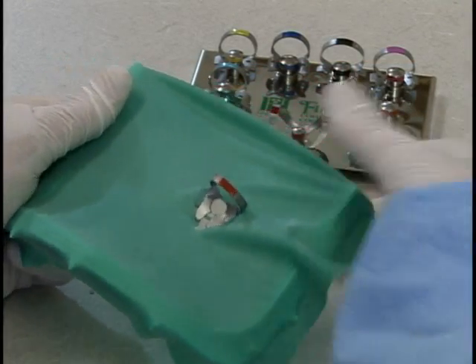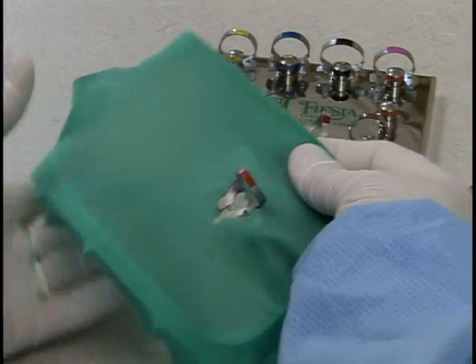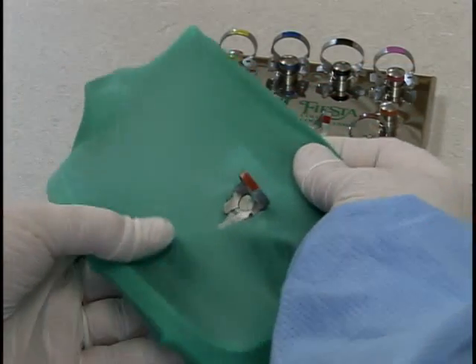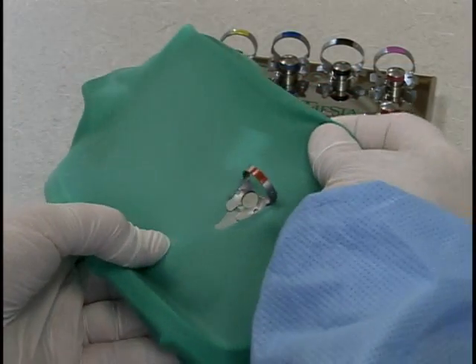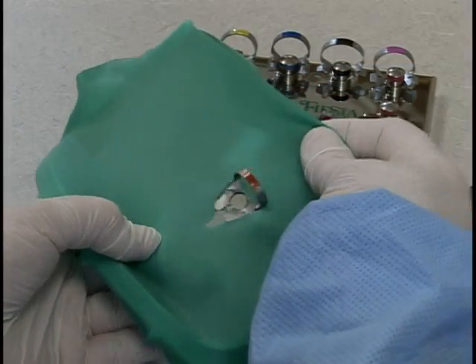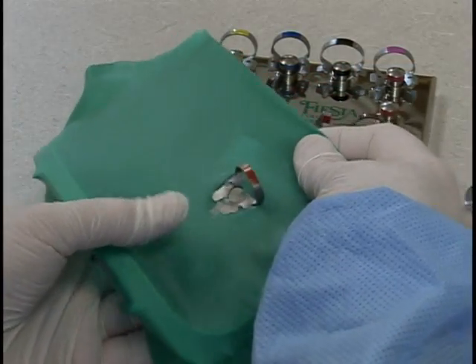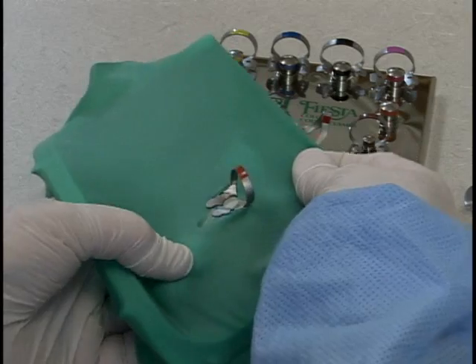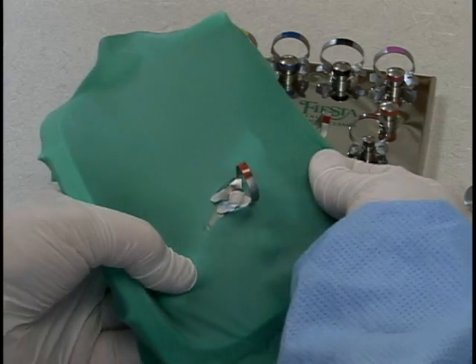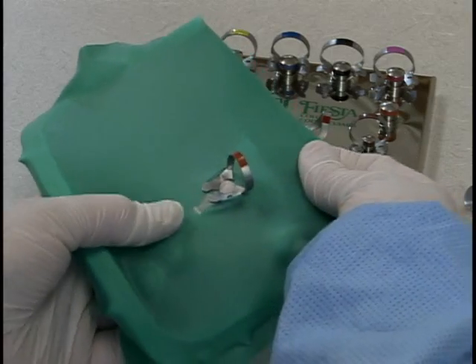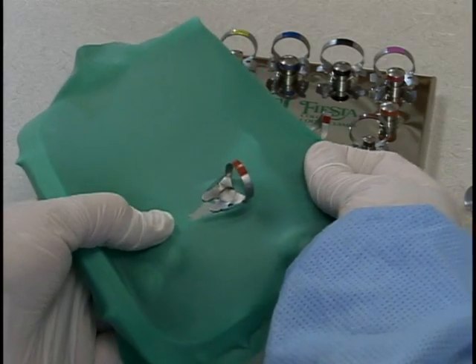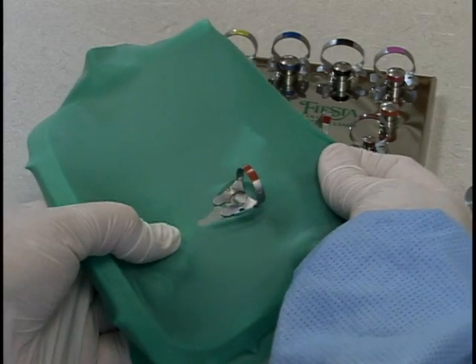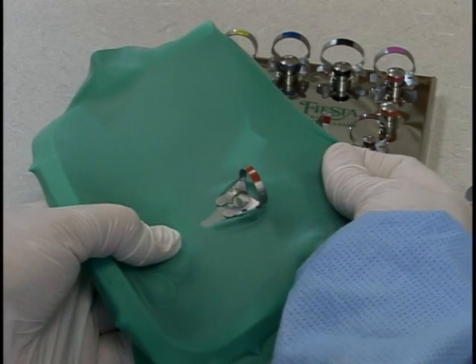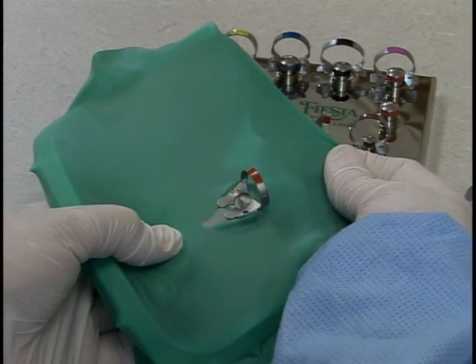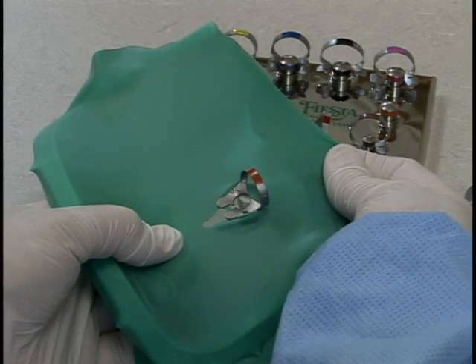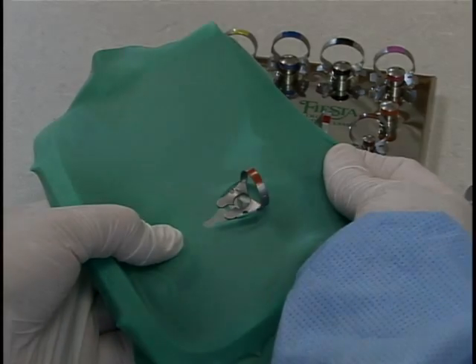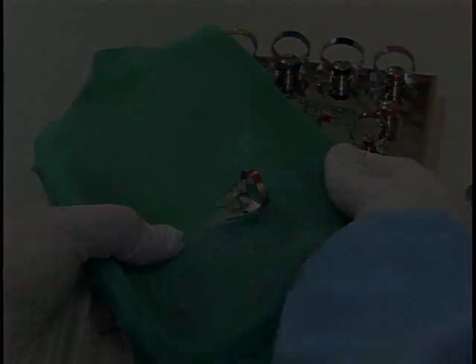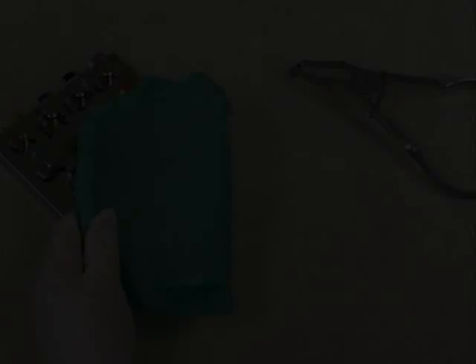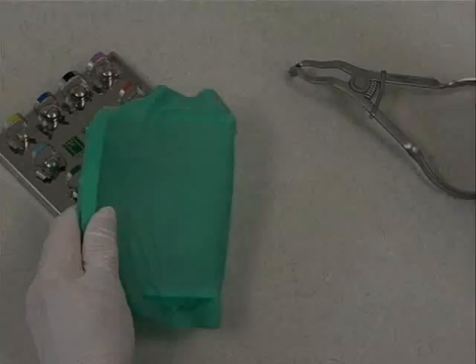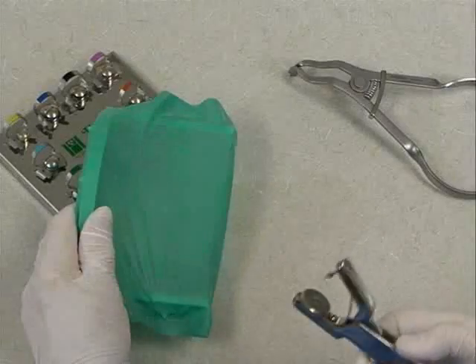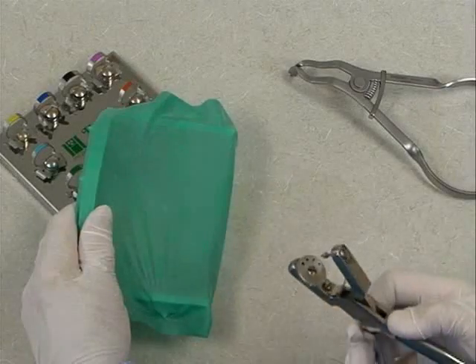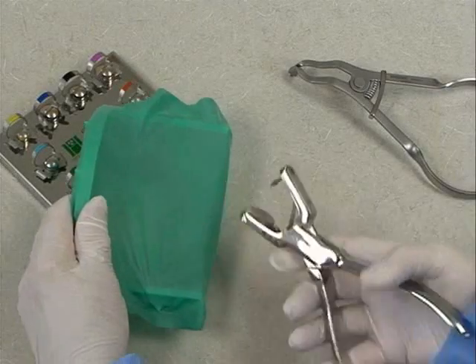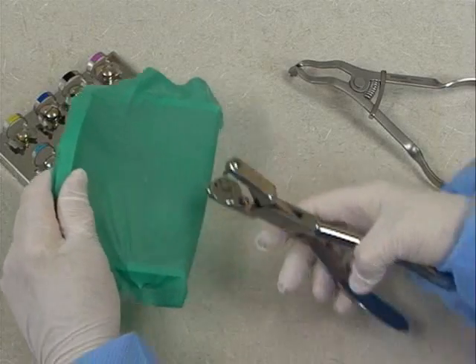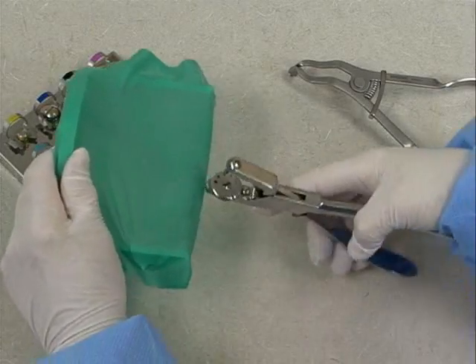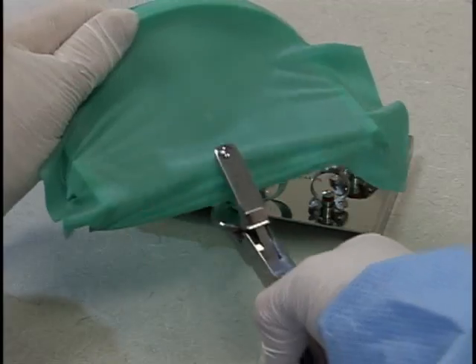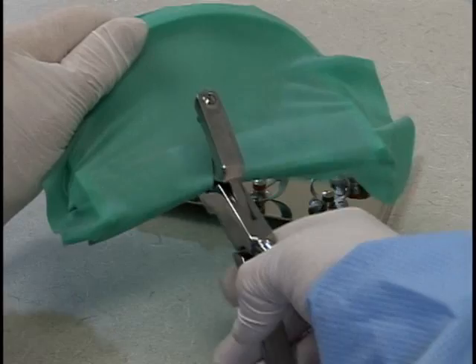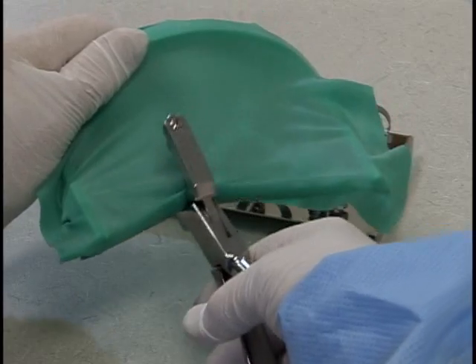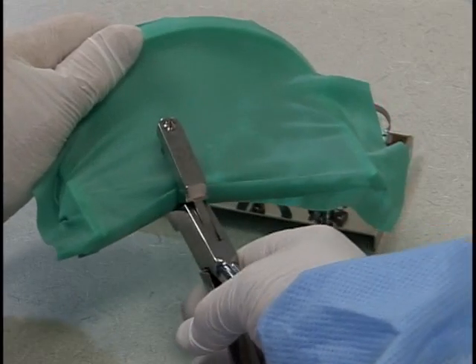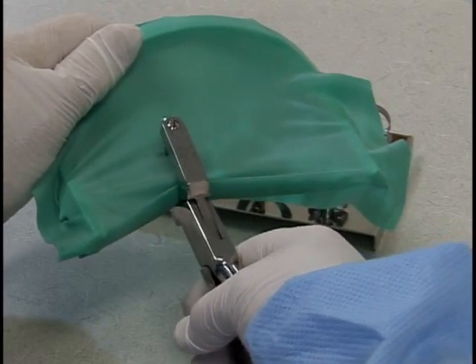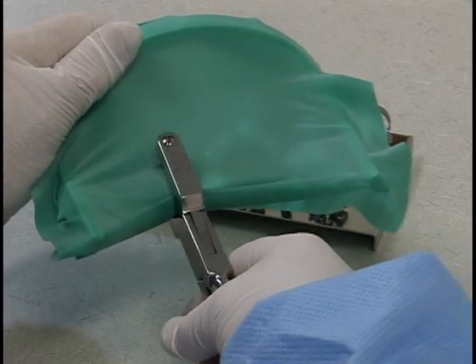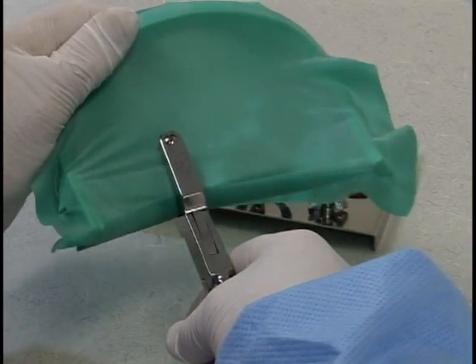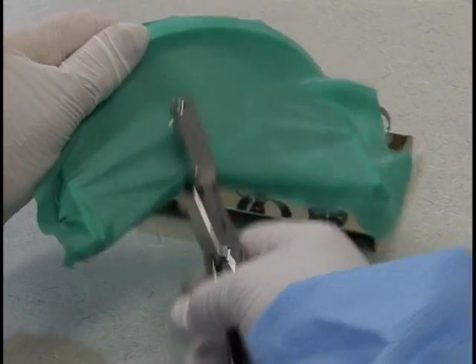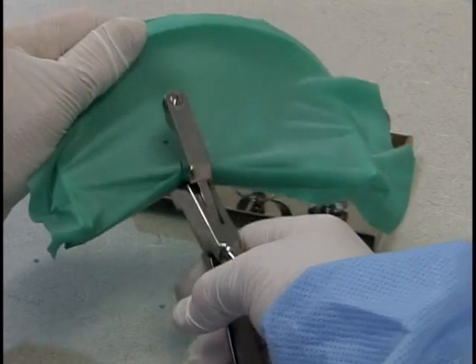The most appropriate option in this case is the three-hole technique. Dam placement is easily accomplished with a general field three-hole option.